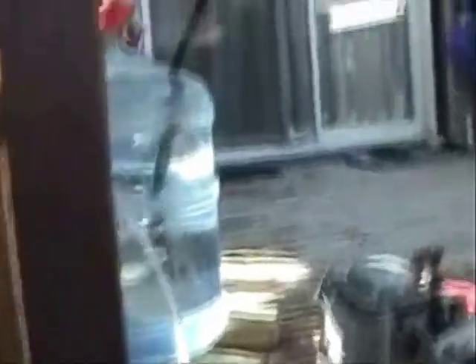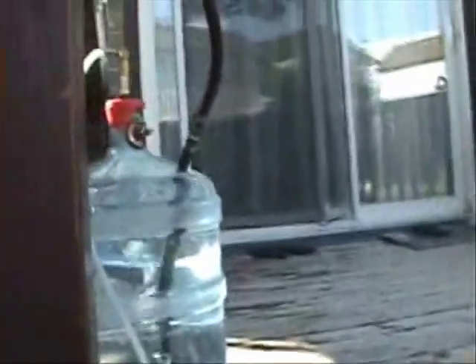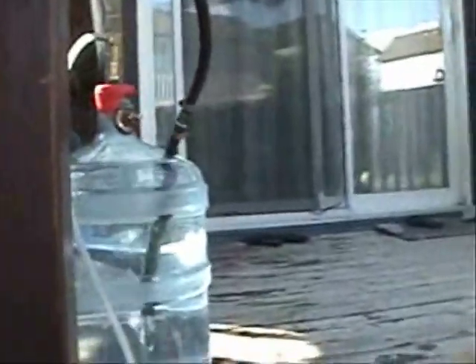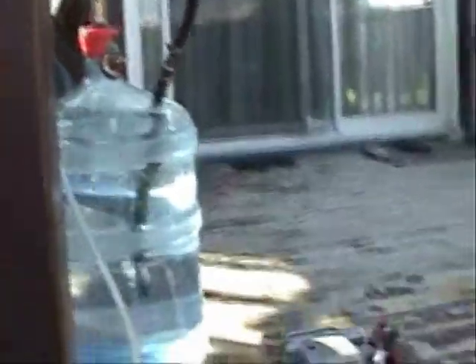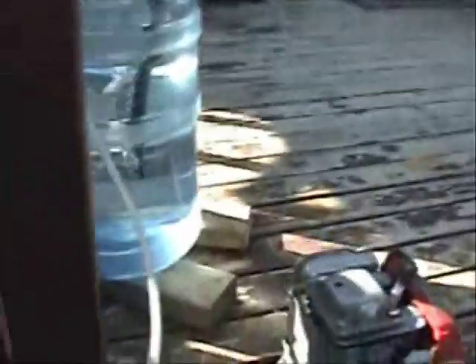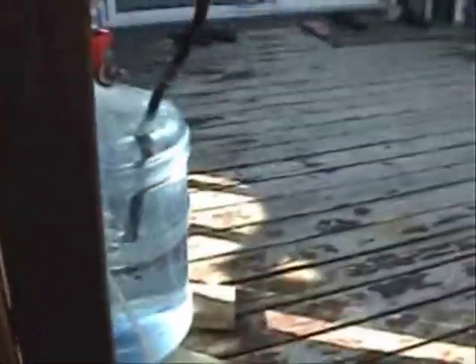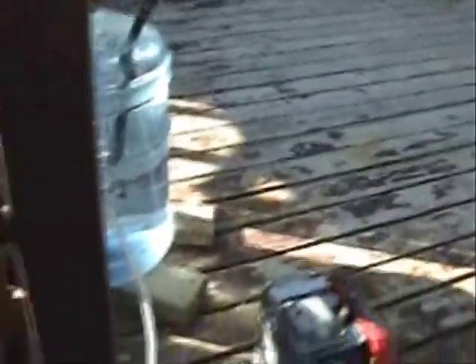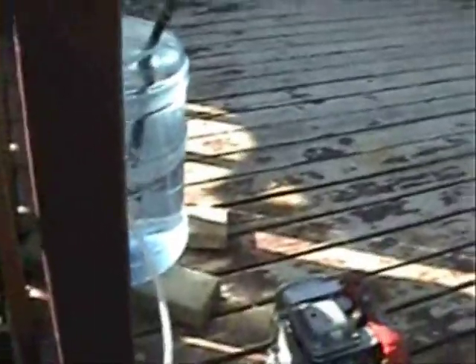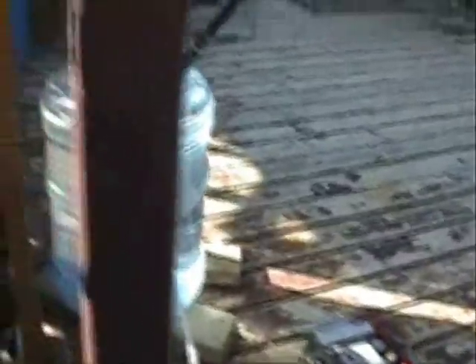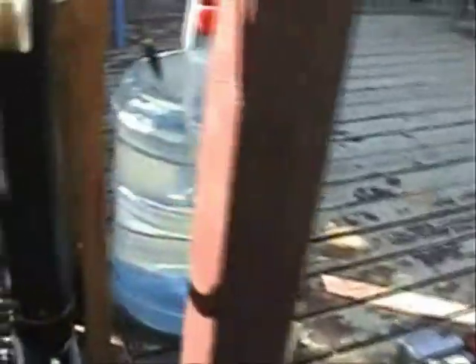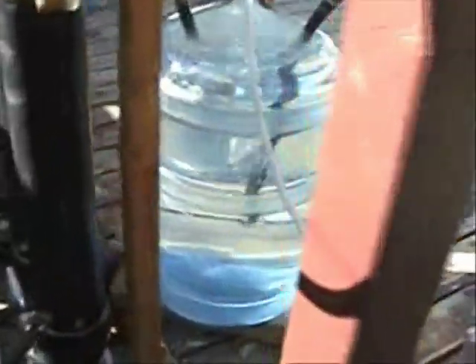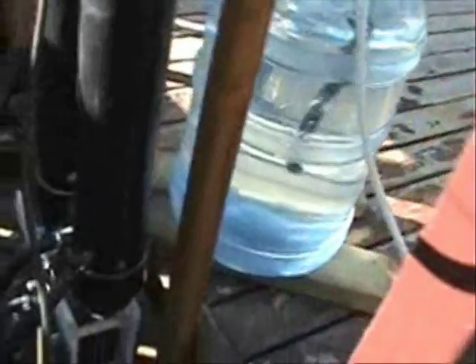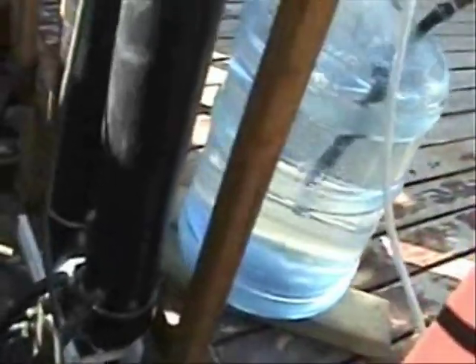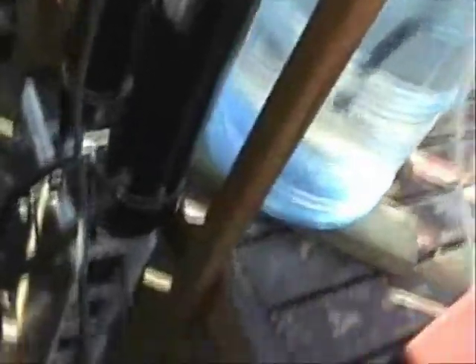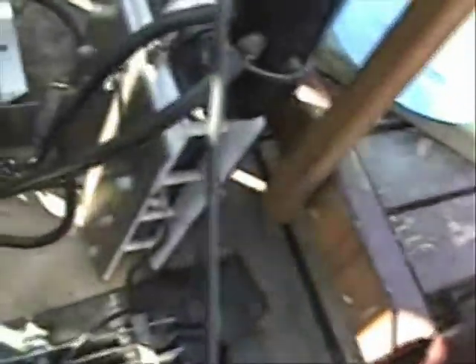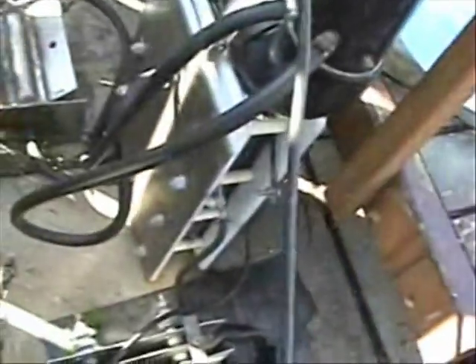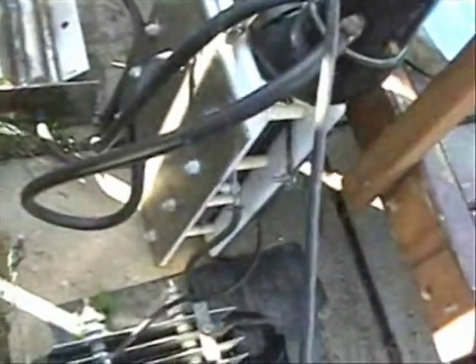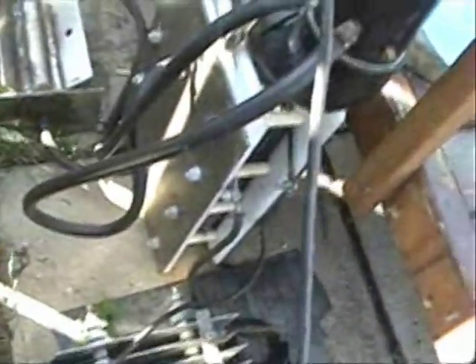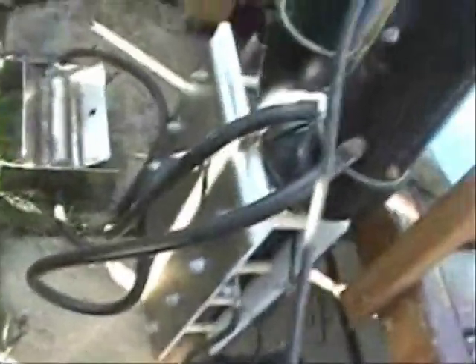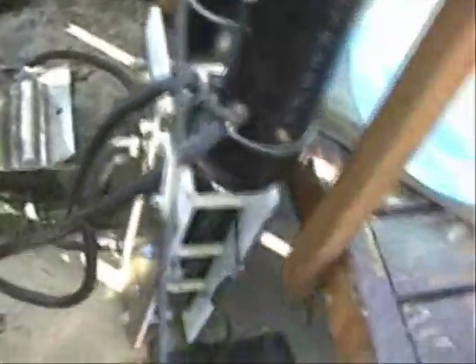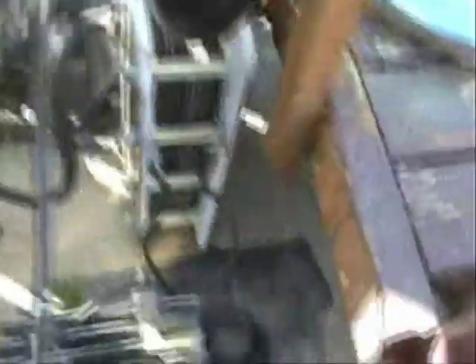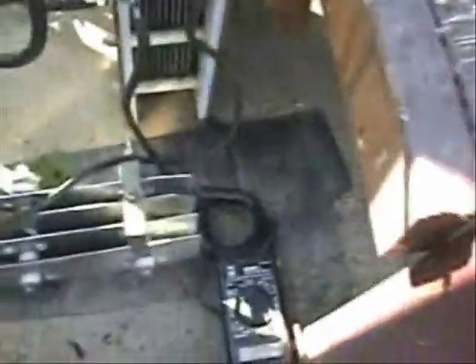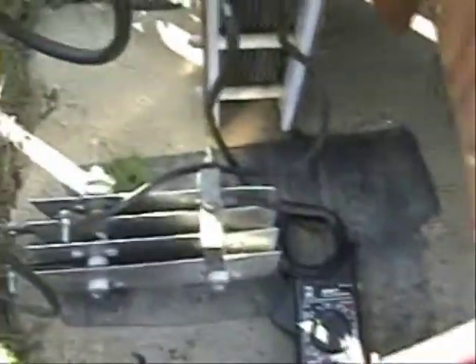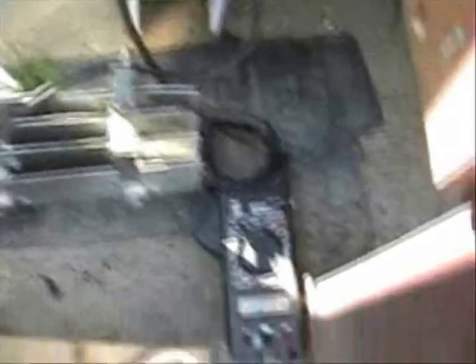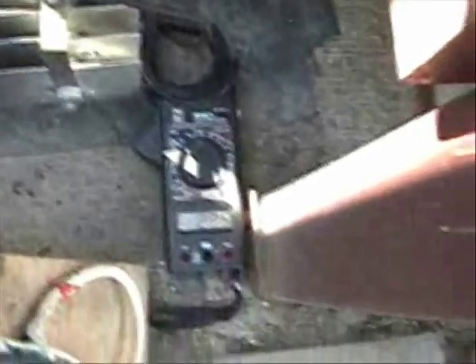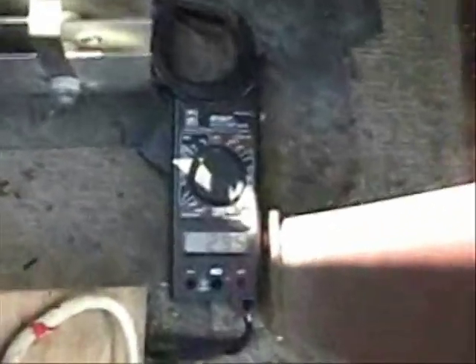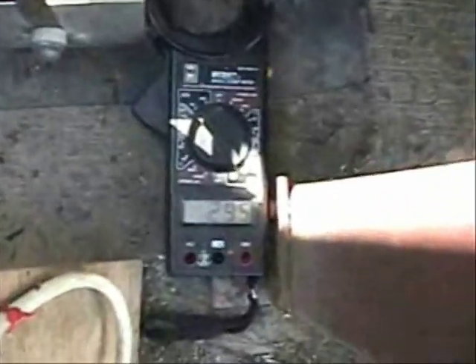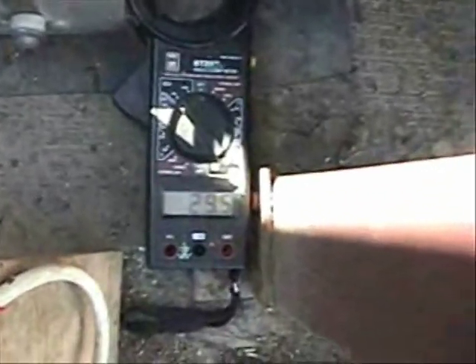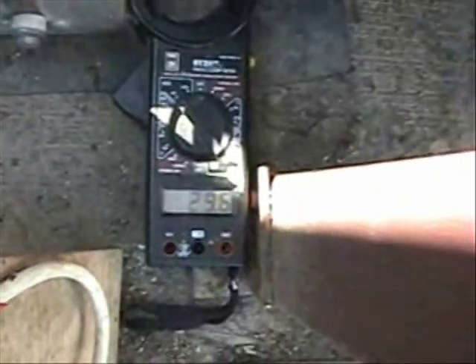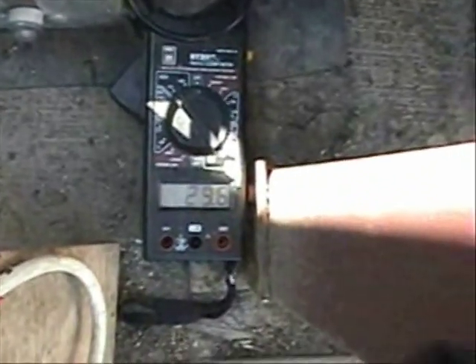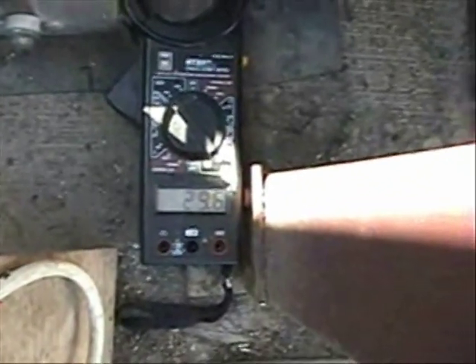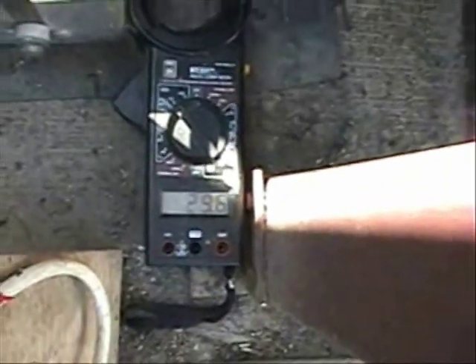The engine is running continuously. That's the bubbler. That's the hydrogen generator, powered by 24 volts at 29.6 amps.